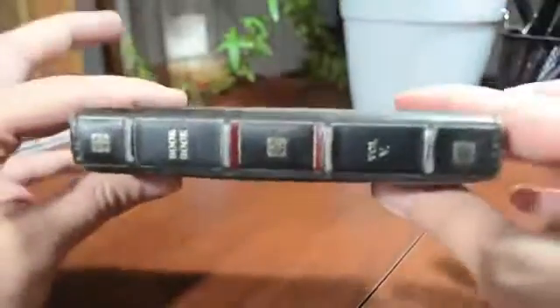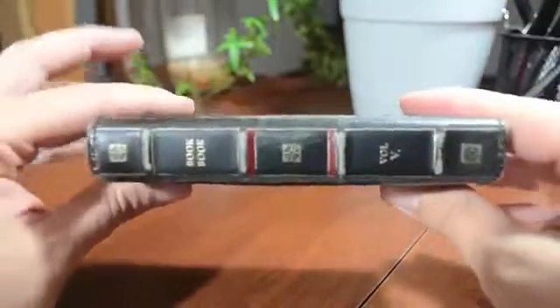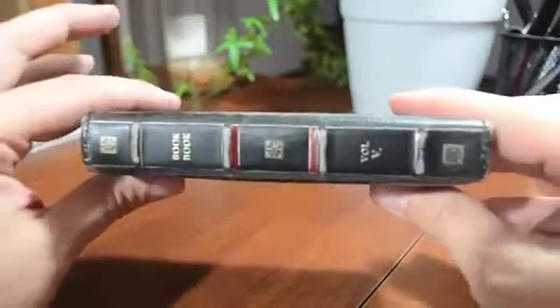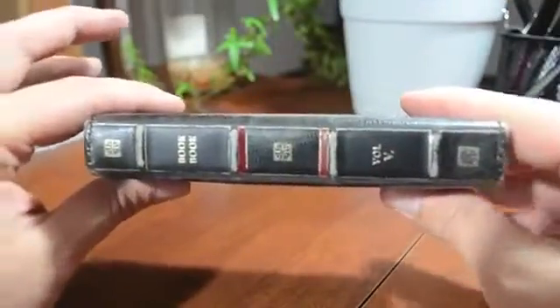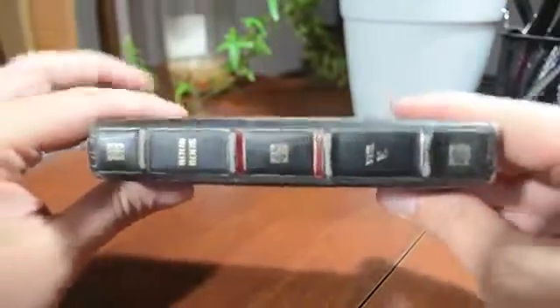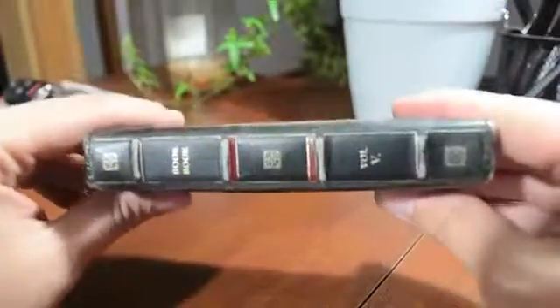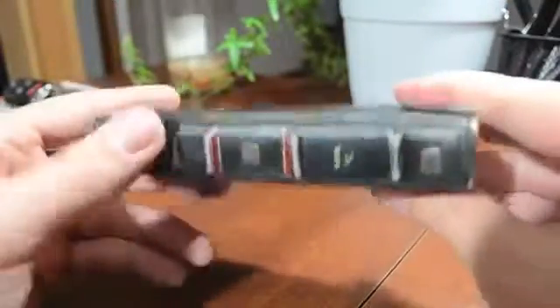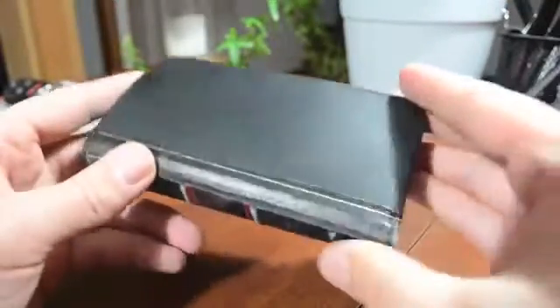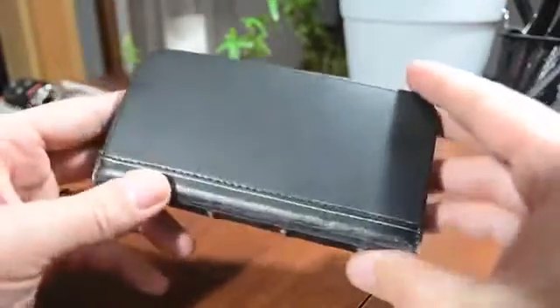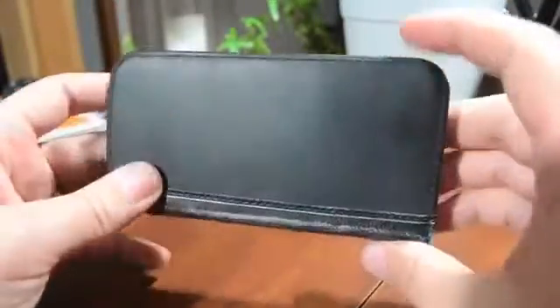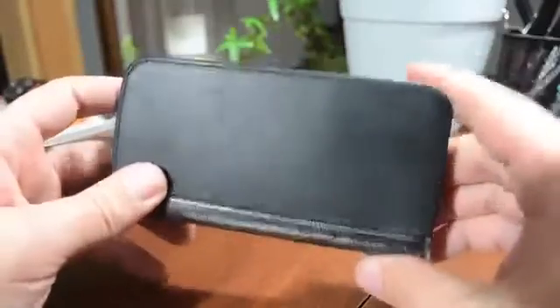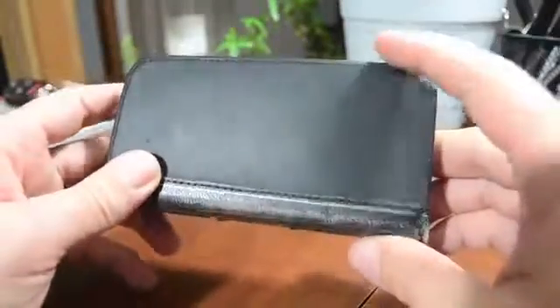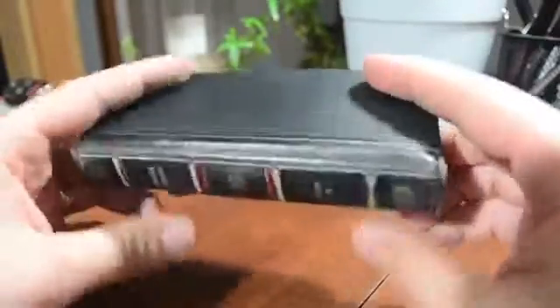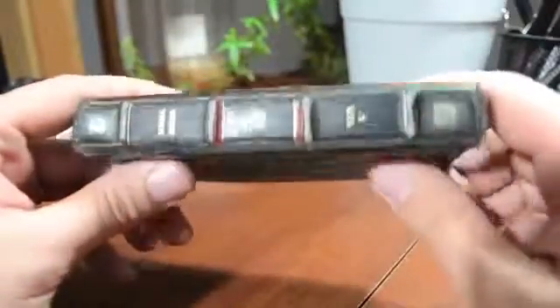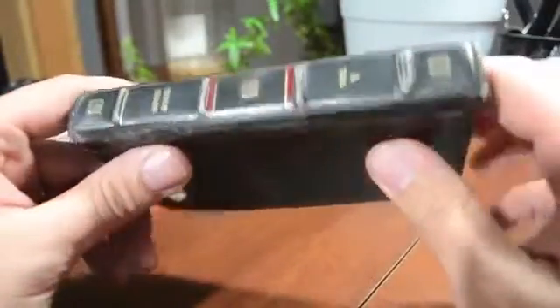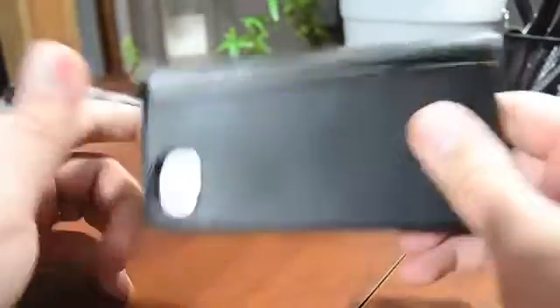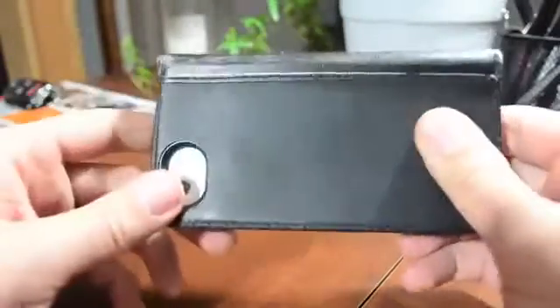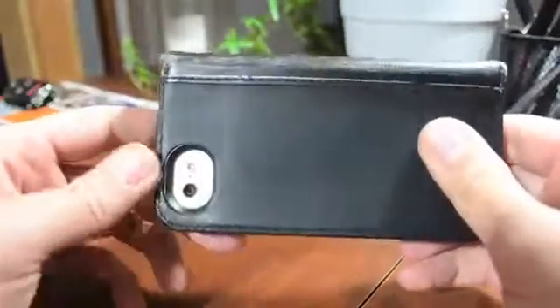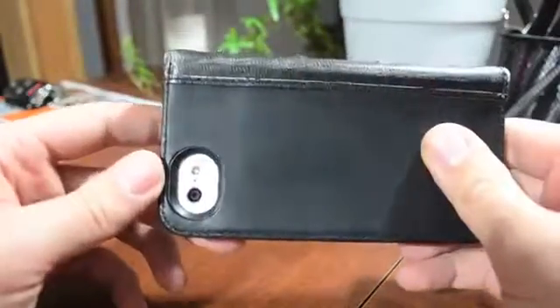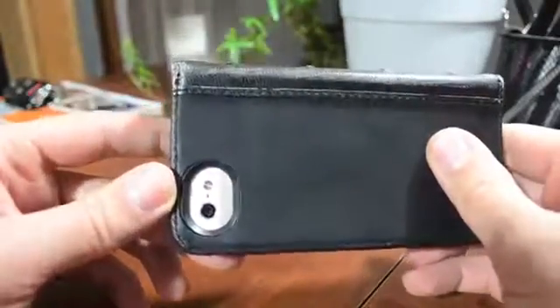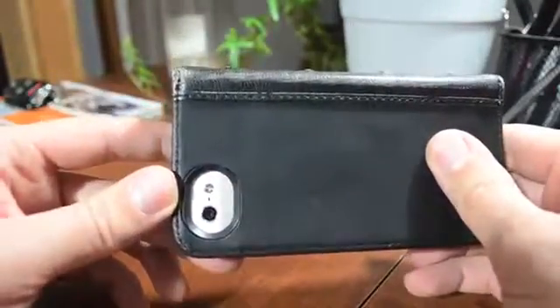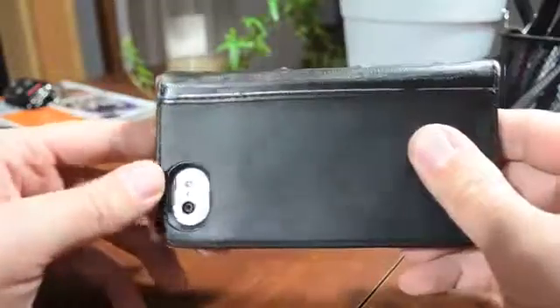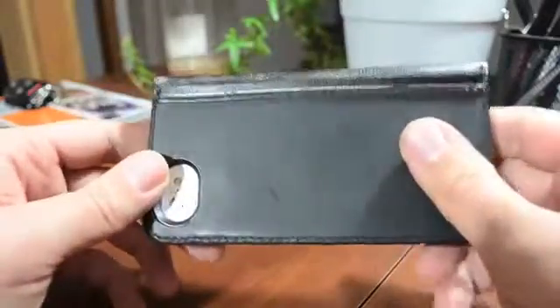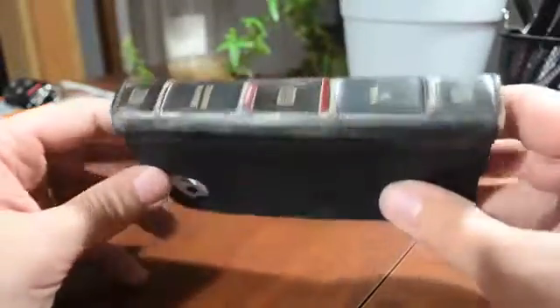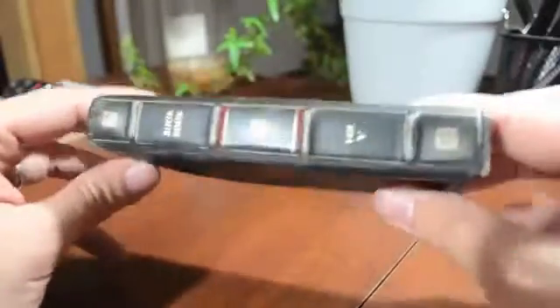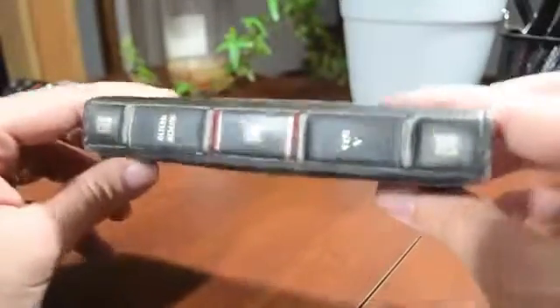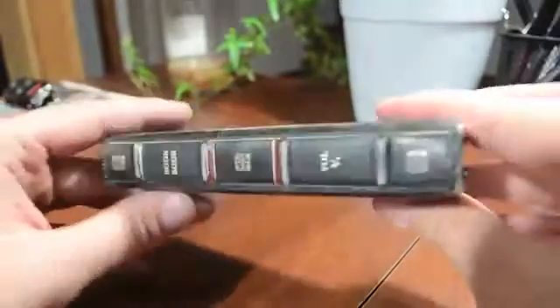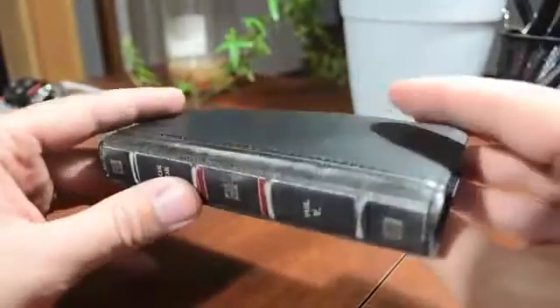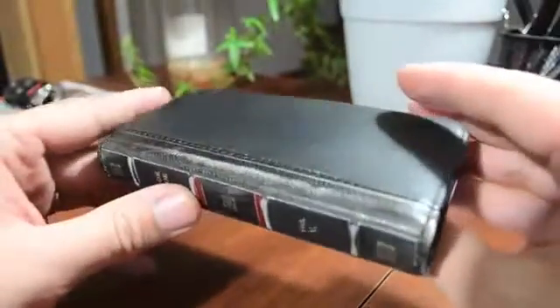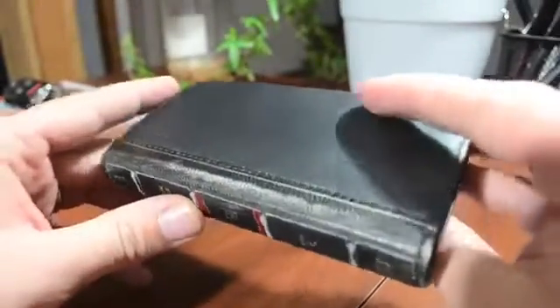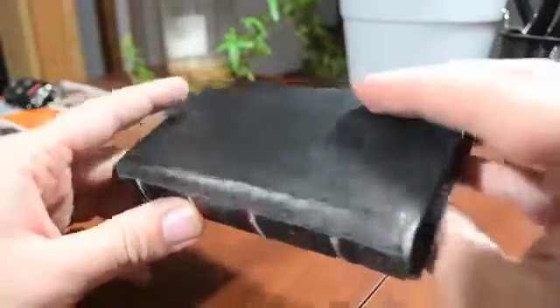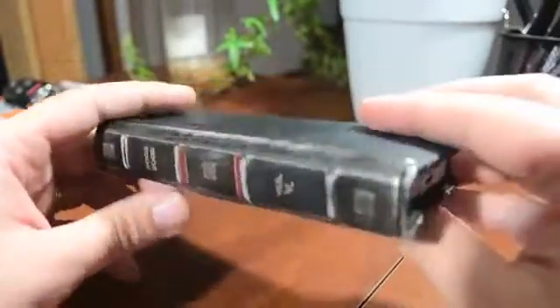This is a genuine leather, handmade wallet case. The aroma of it is pretty strong — you can definitely tell that this is genuine leather. You will notice that as soon as you unbox it.